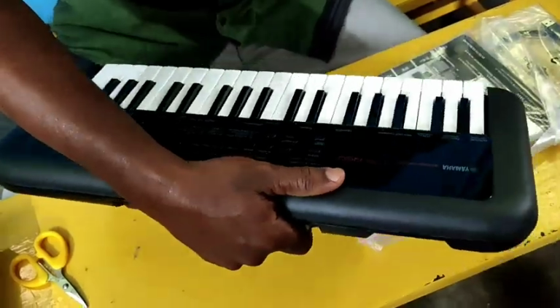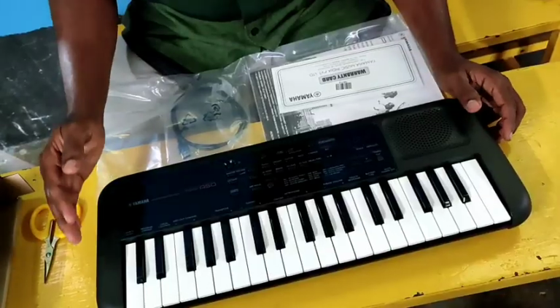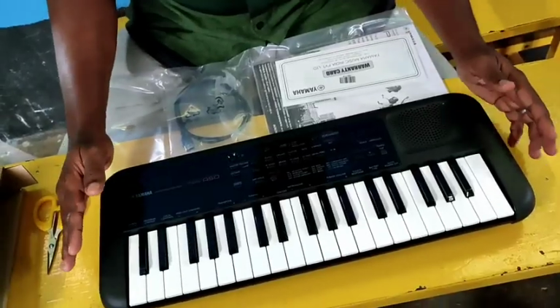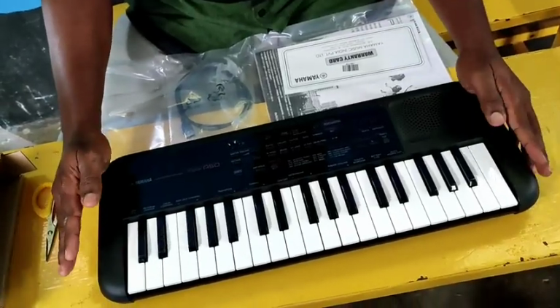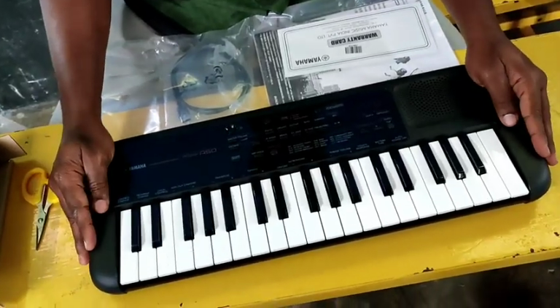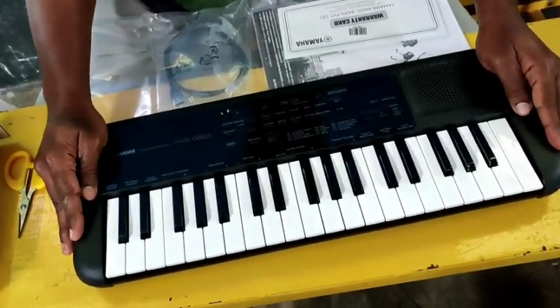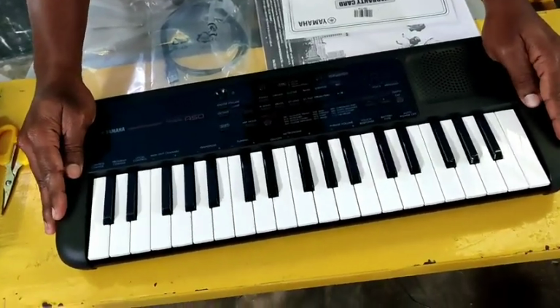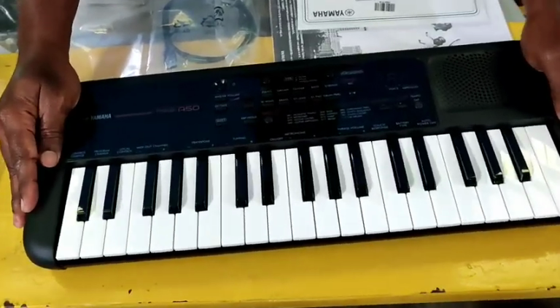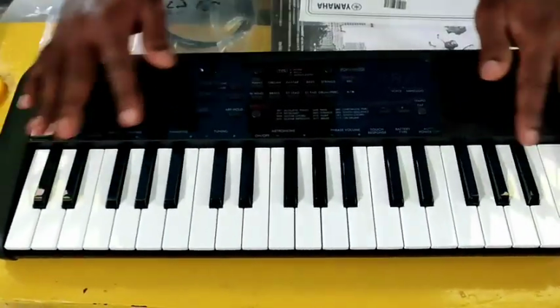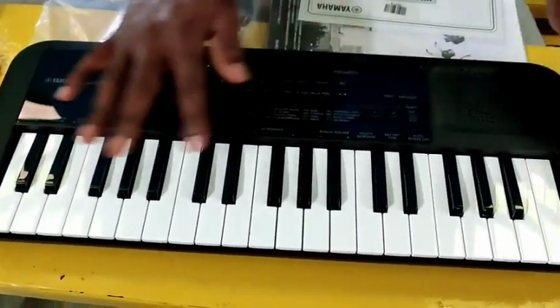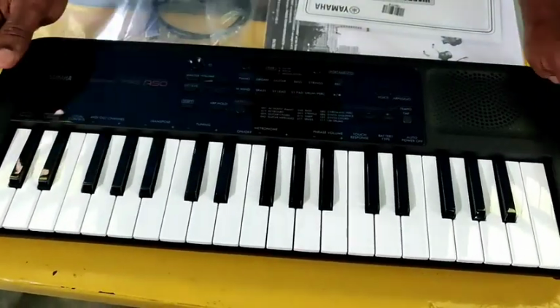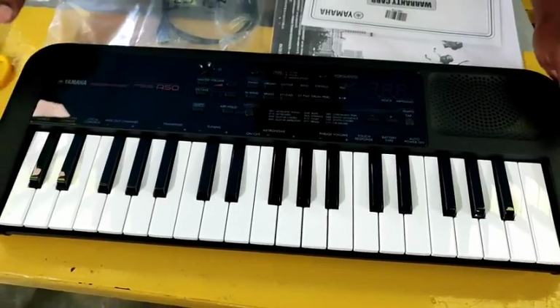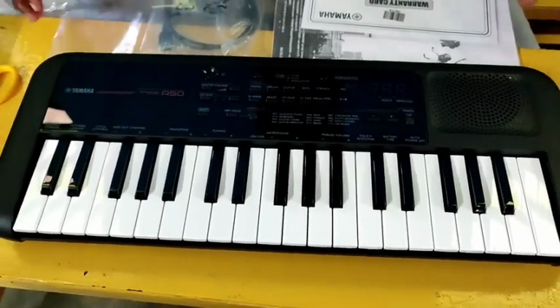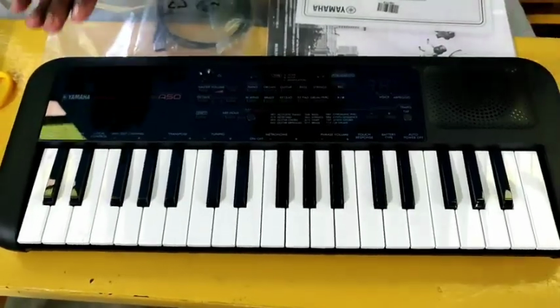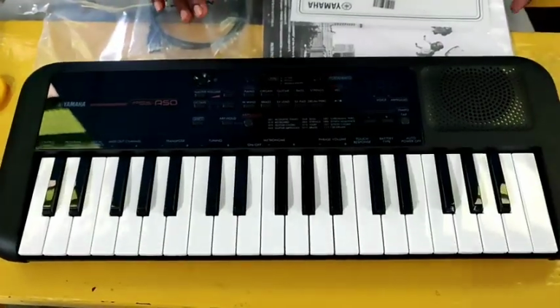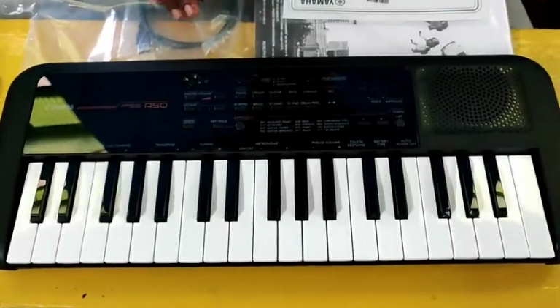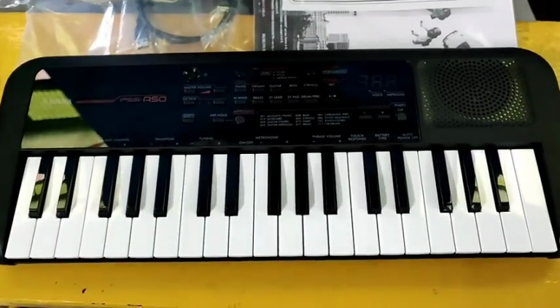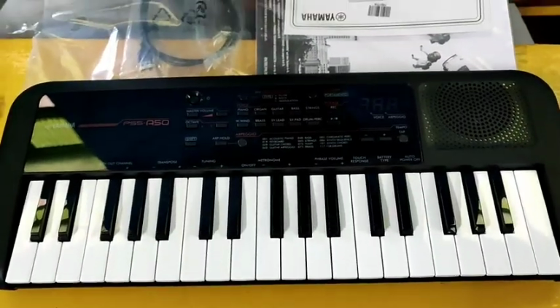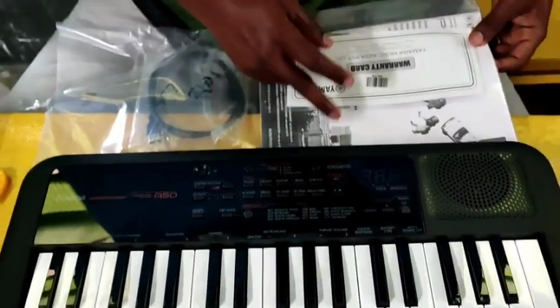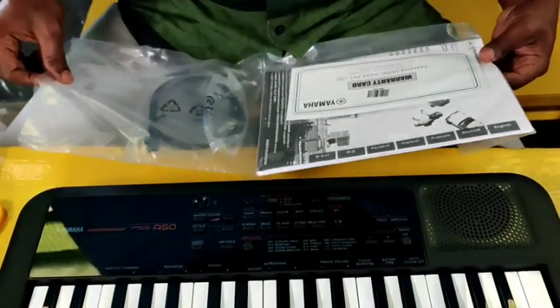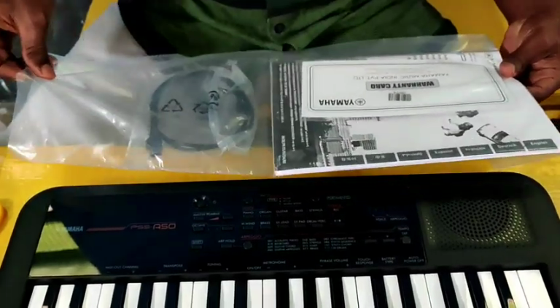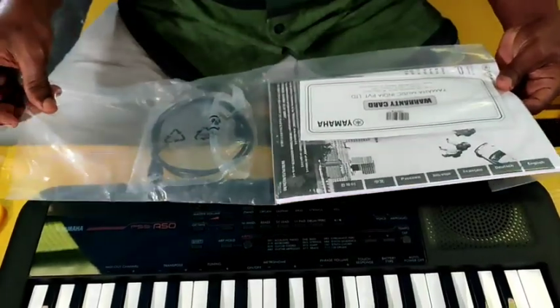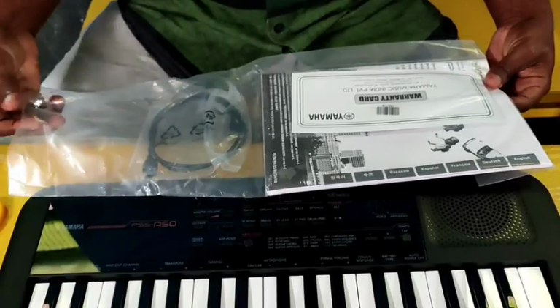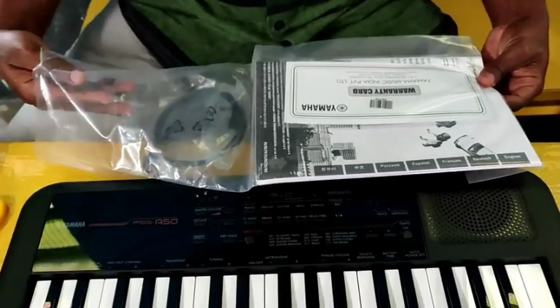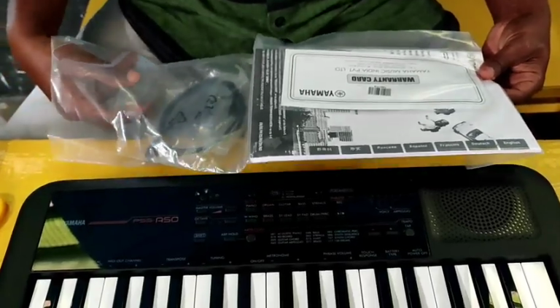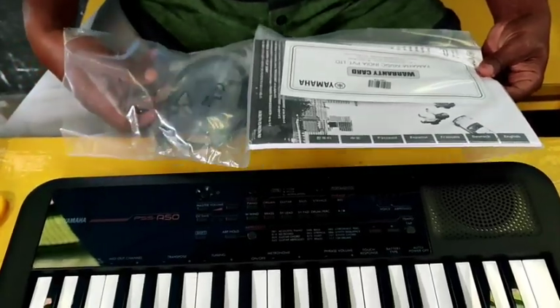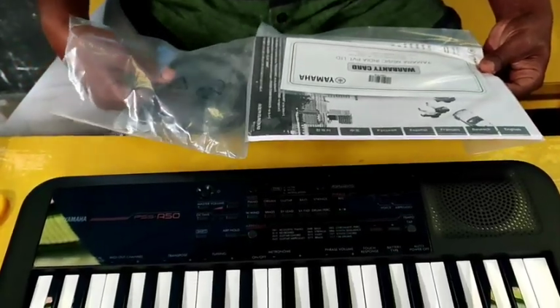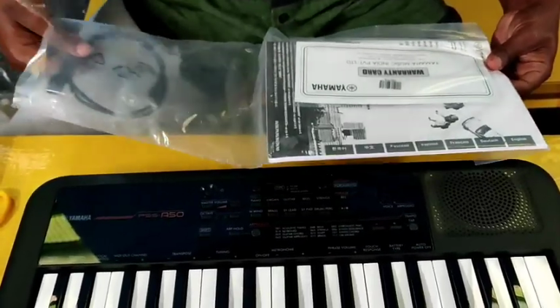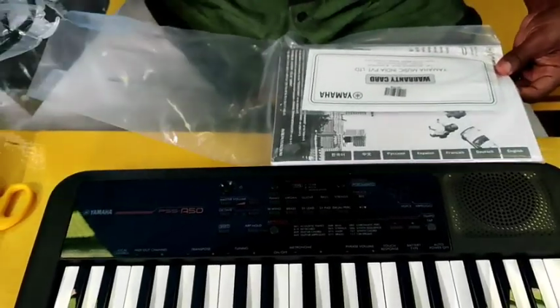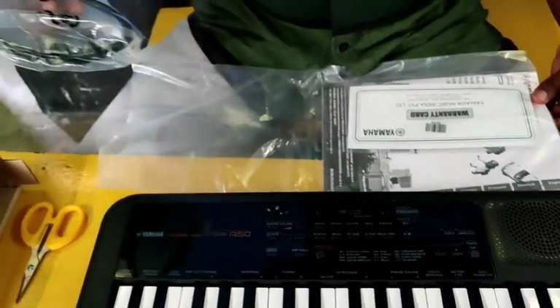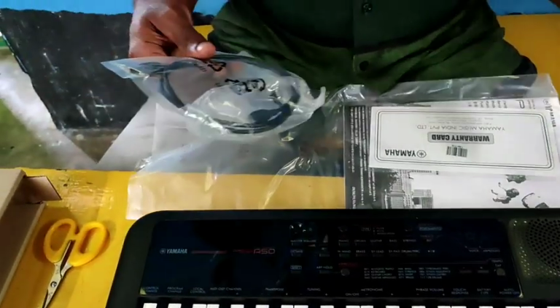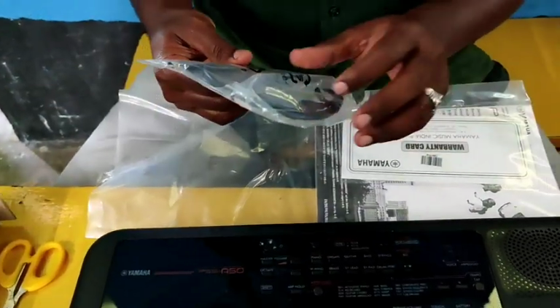This is a very compact design. There are 37 keys. This is a warranty card, a manual book, and a USB cable.